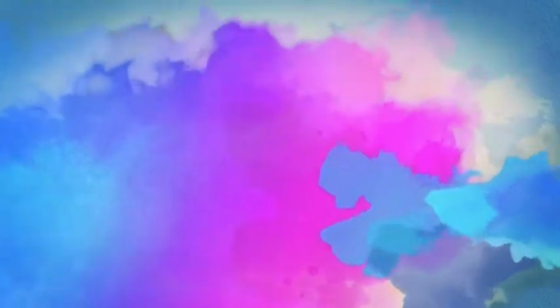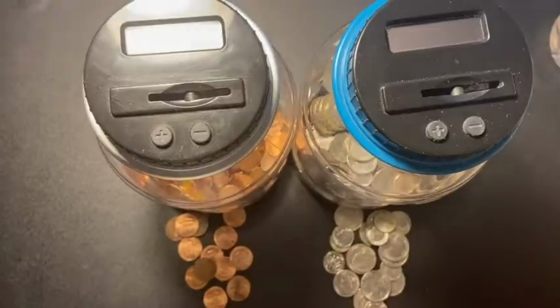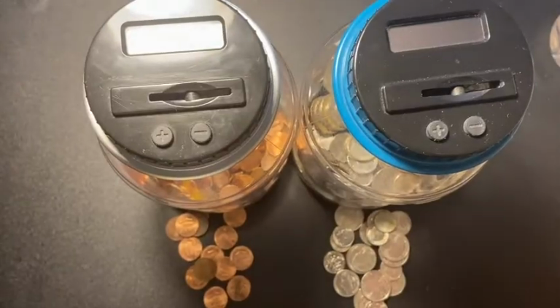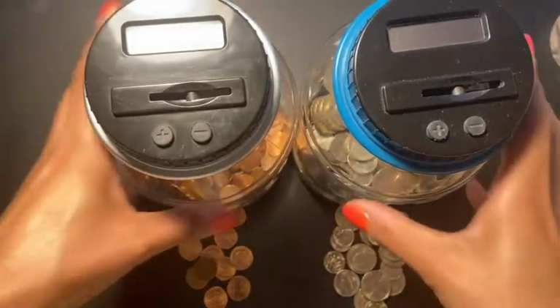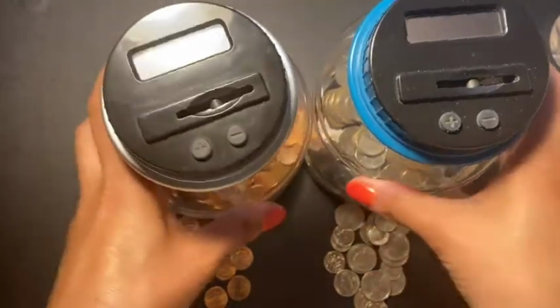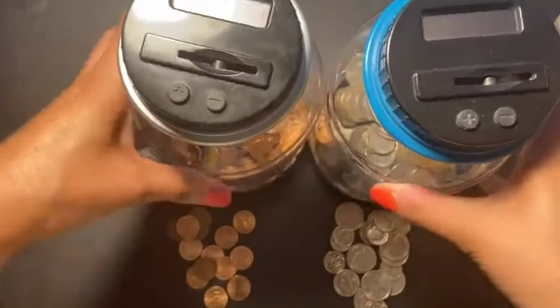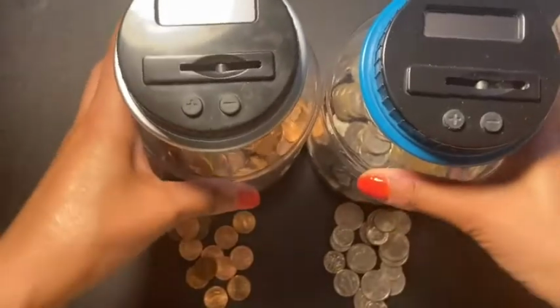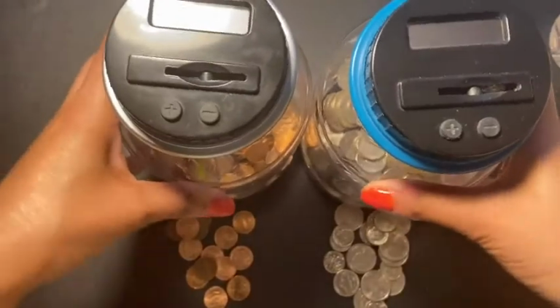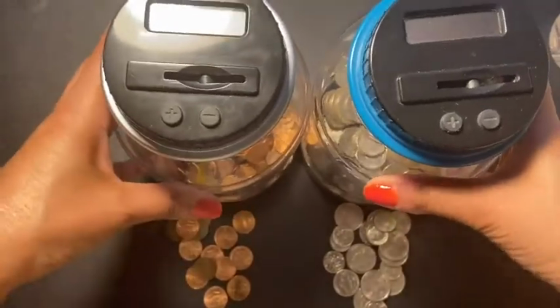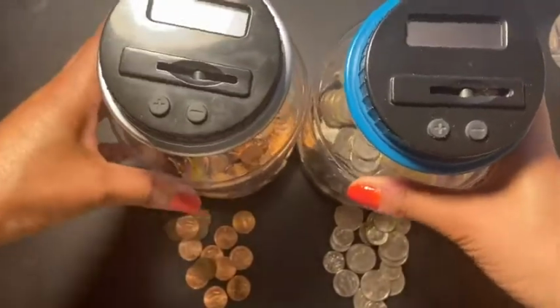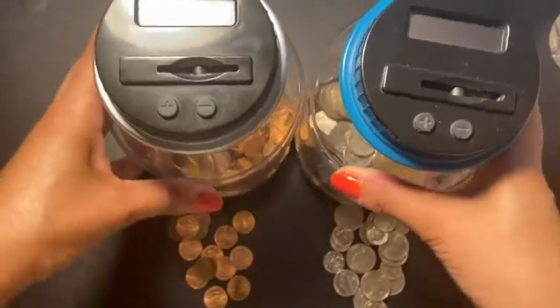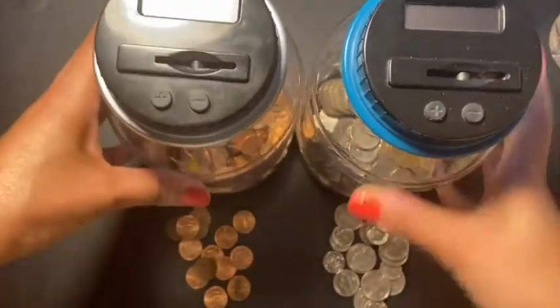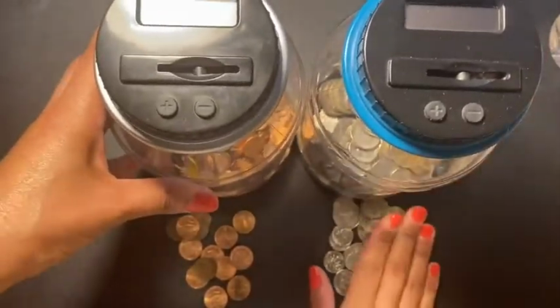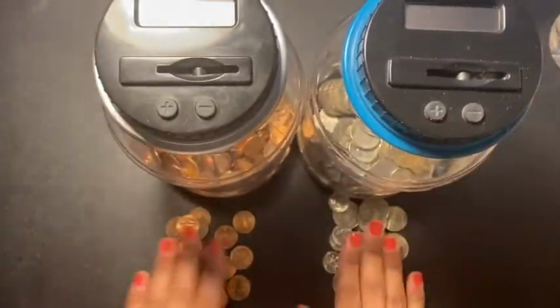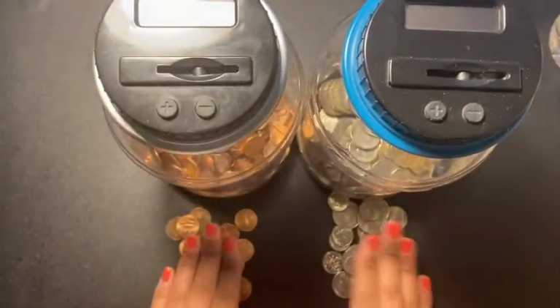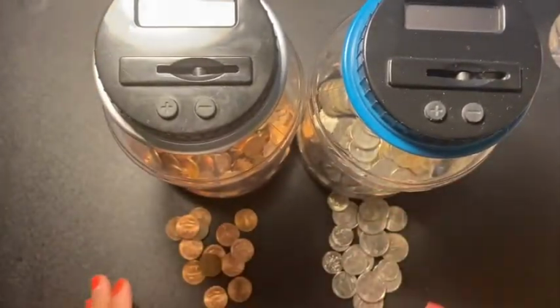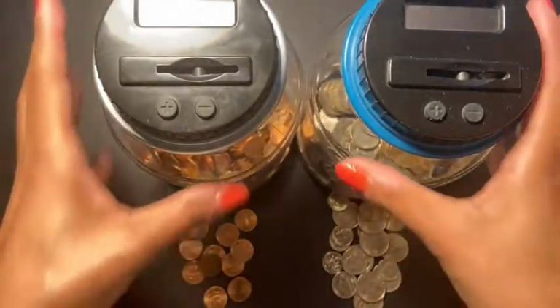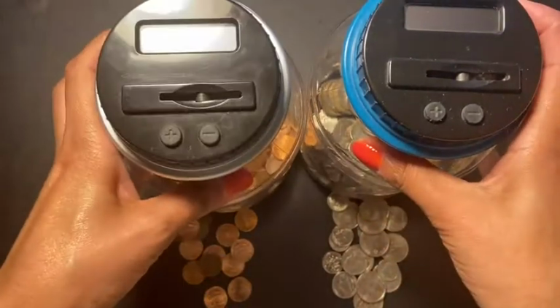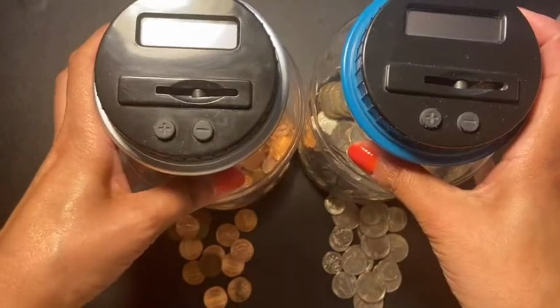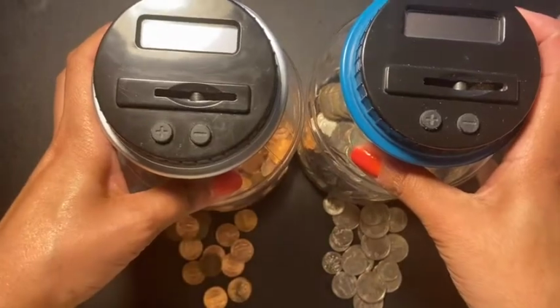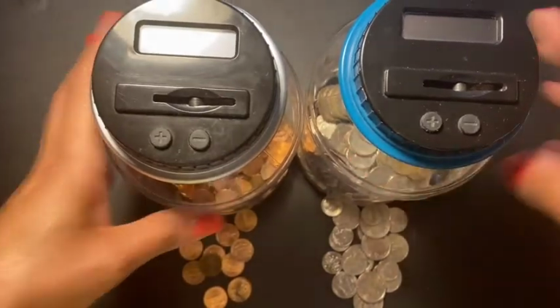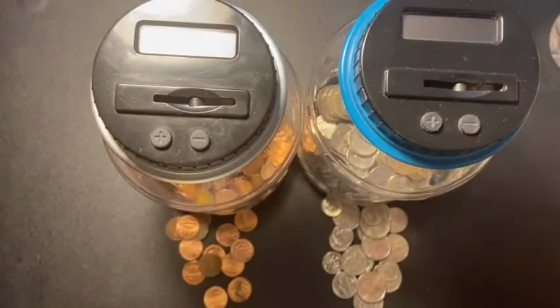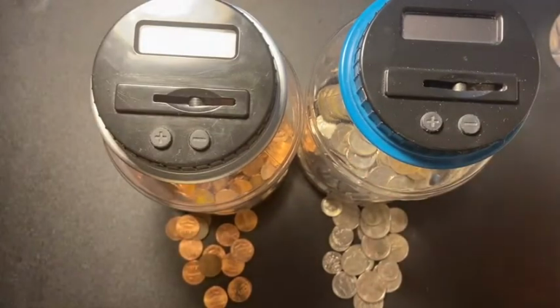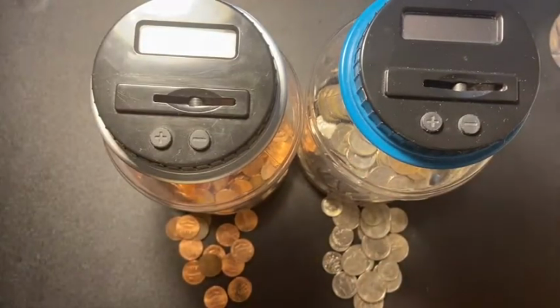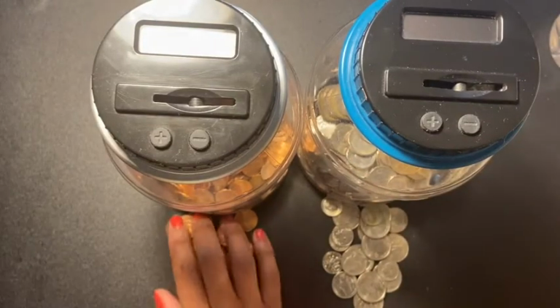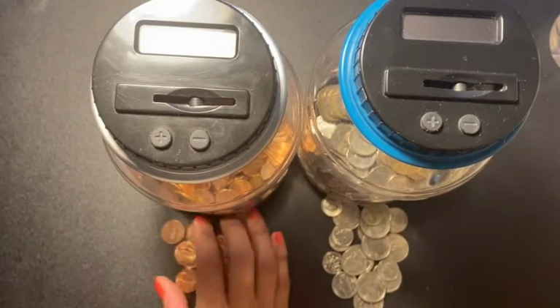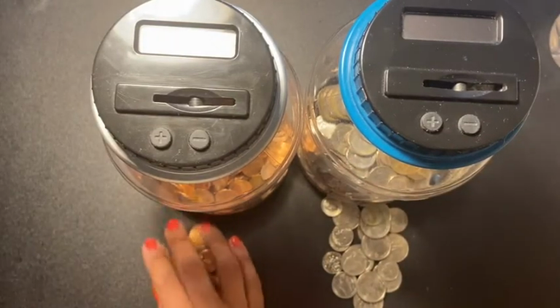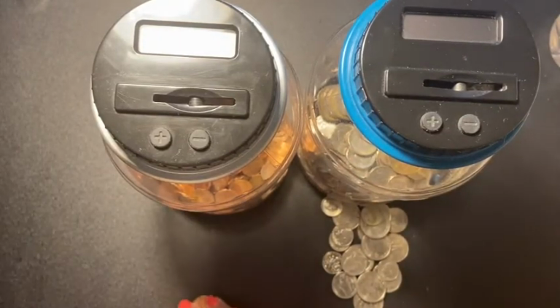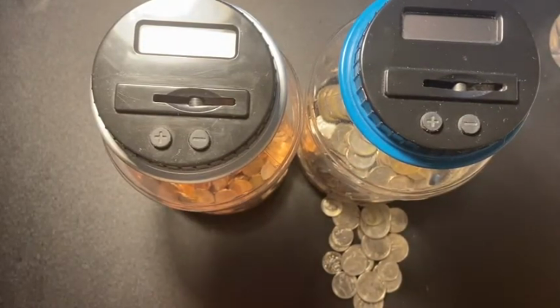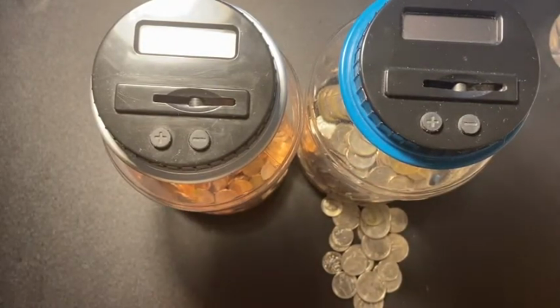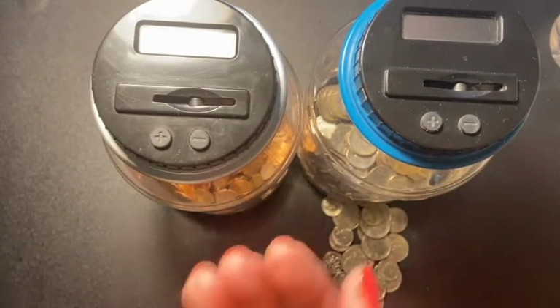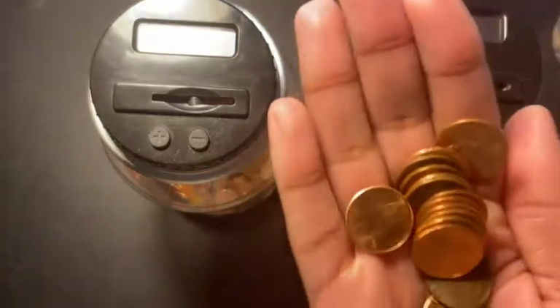Welcome back to another video! It's time to see how much I have saved up. Let's just jump right into it because I don't want this video to be long.